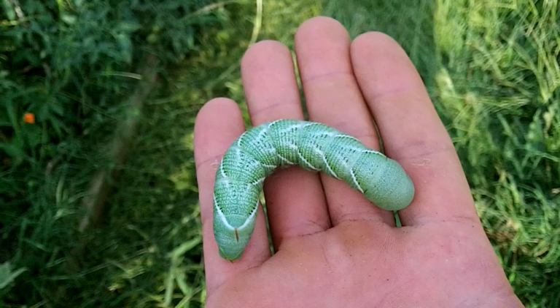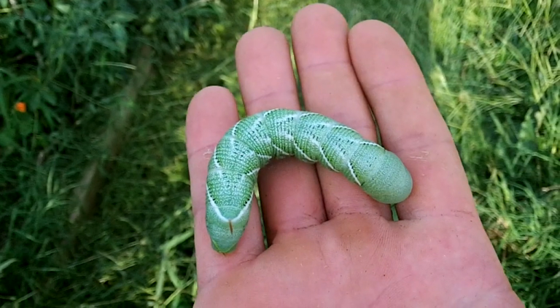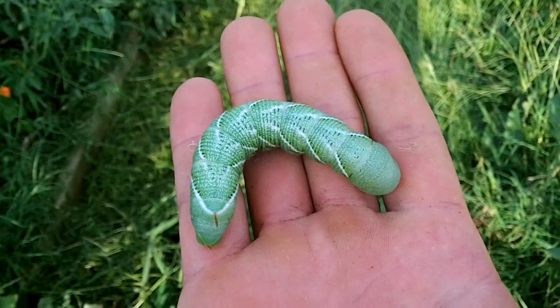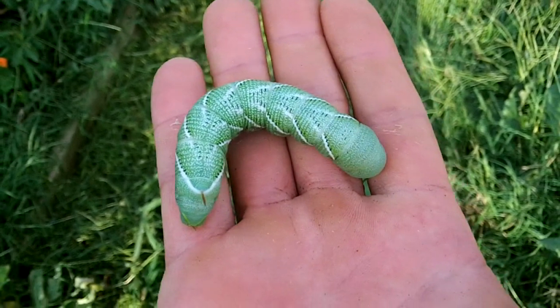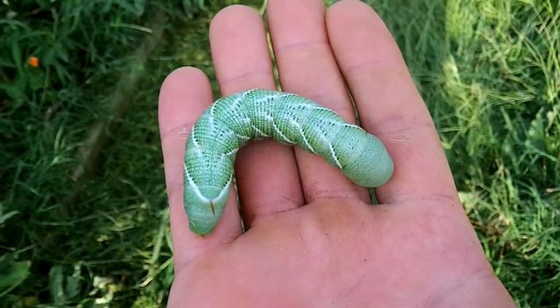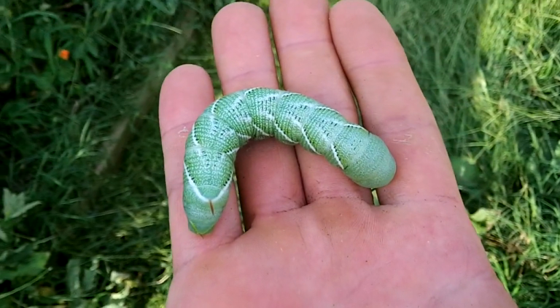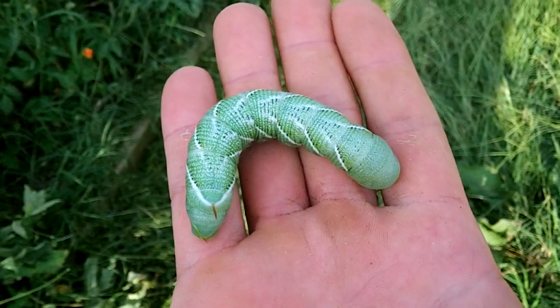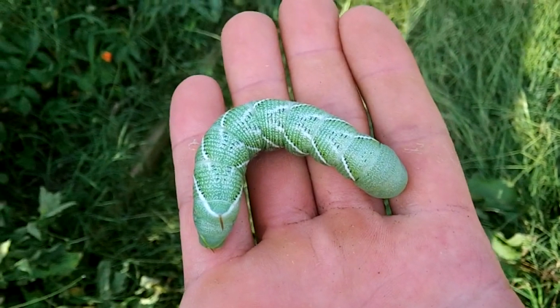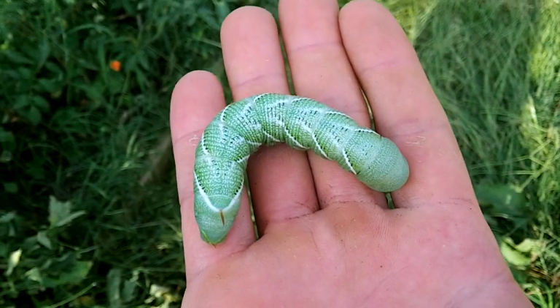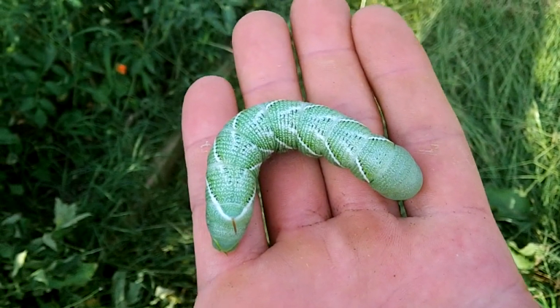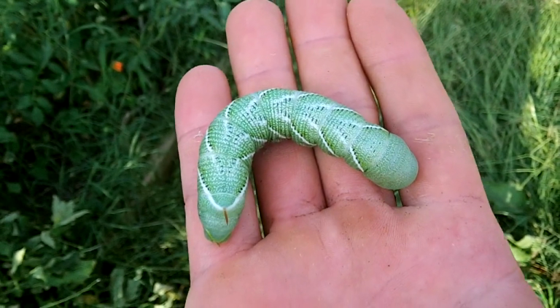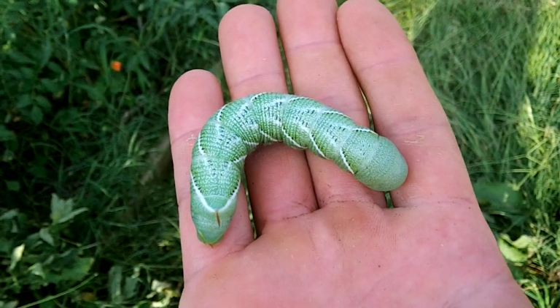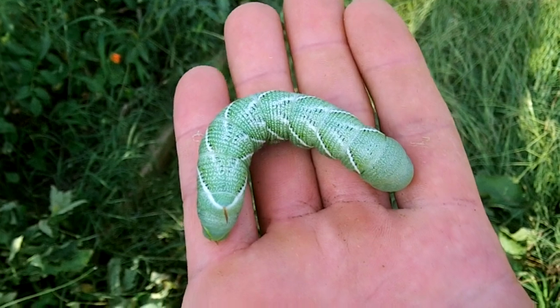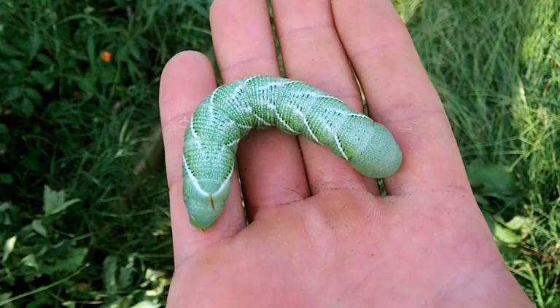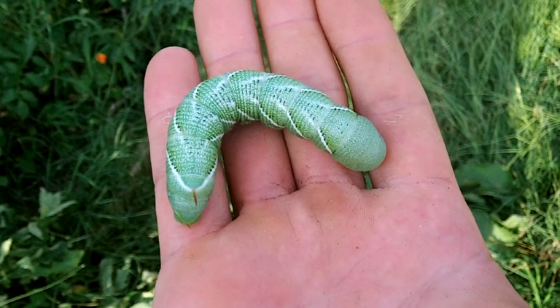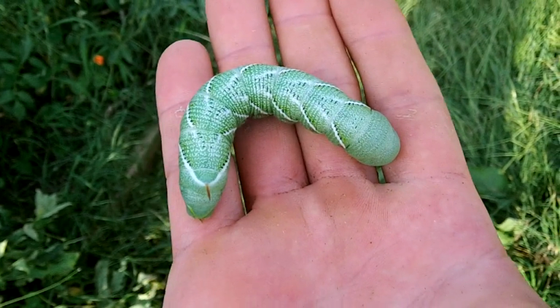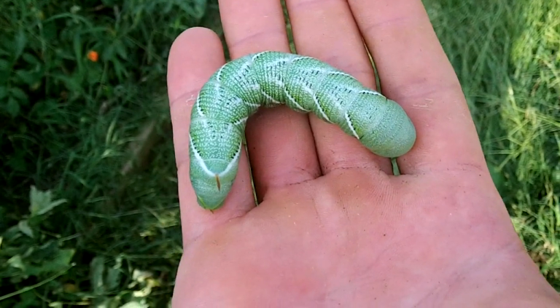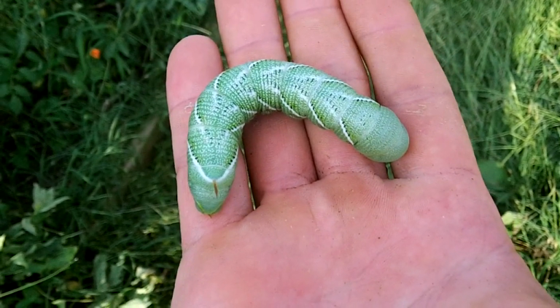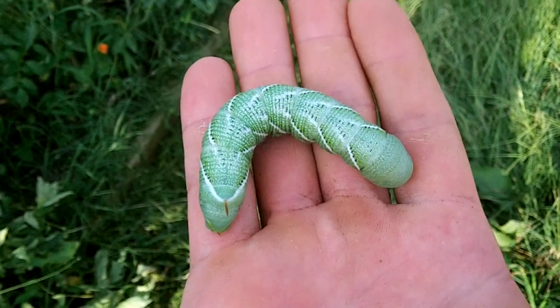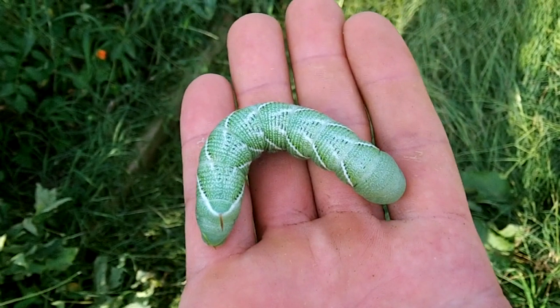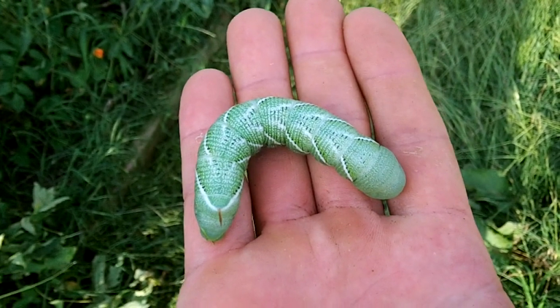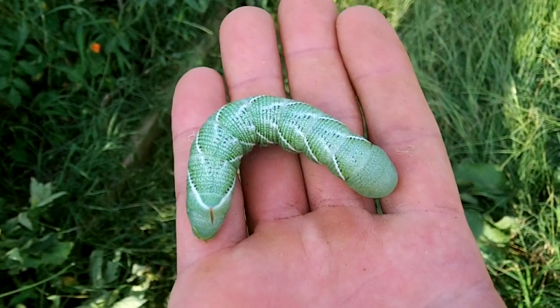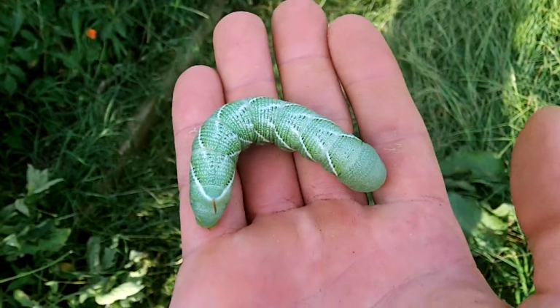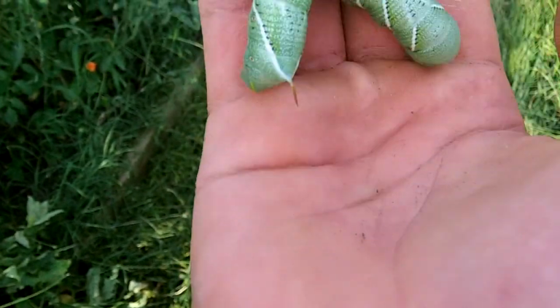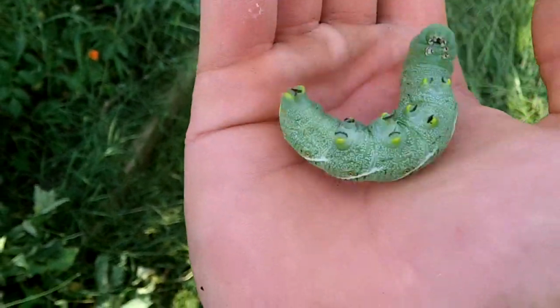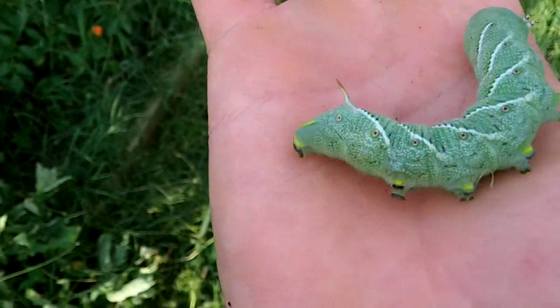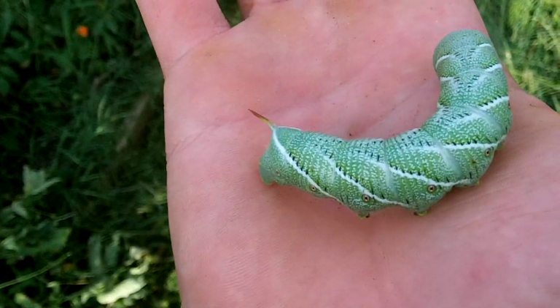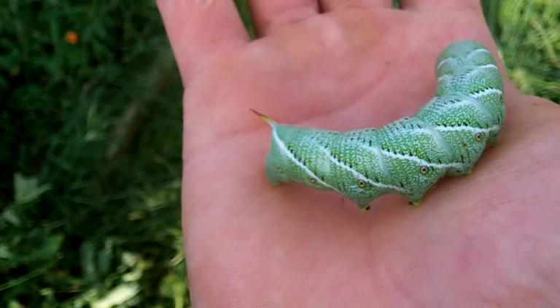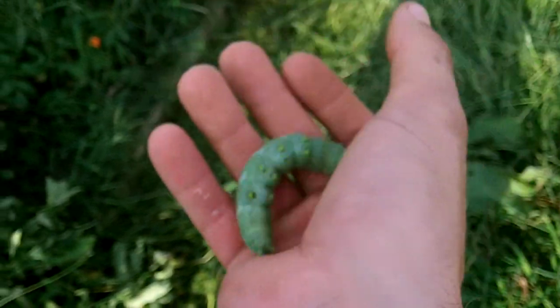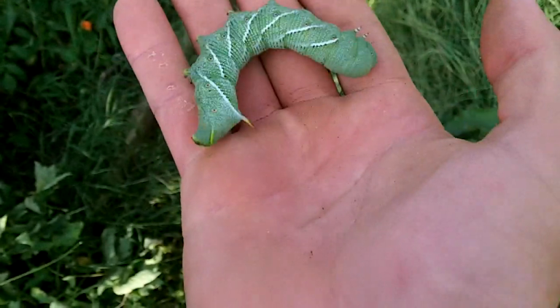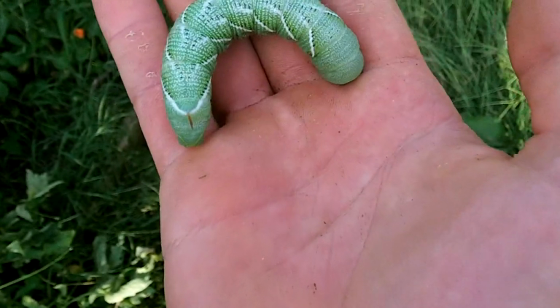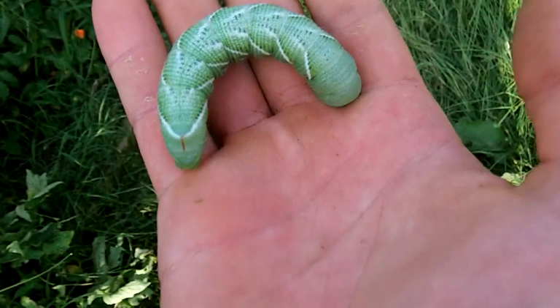That is excellent catfish bait. When they're smaller, you can cut this guy up if you wanted to. When they're smaller they're good brim bait. But this guy would be great for catfish.